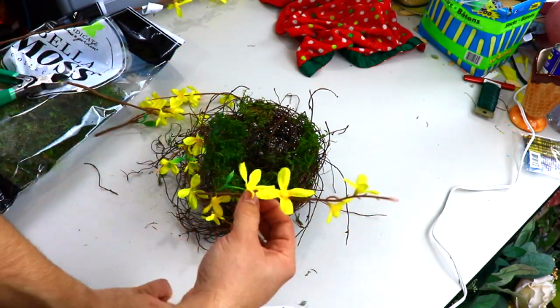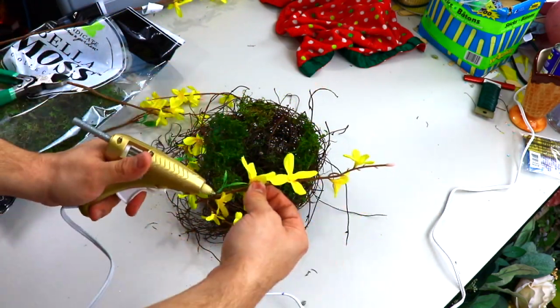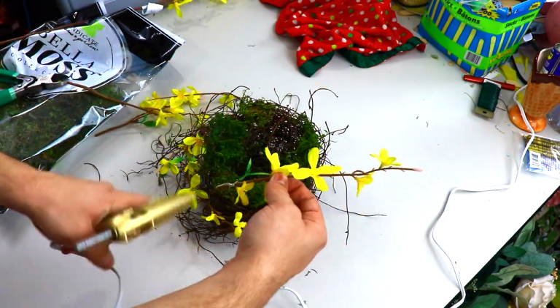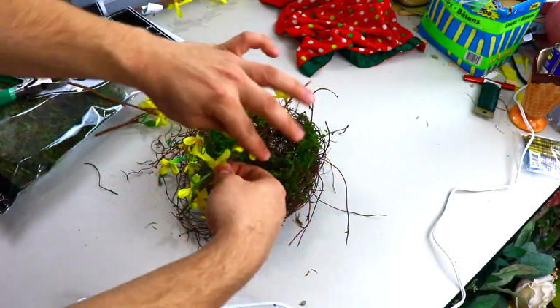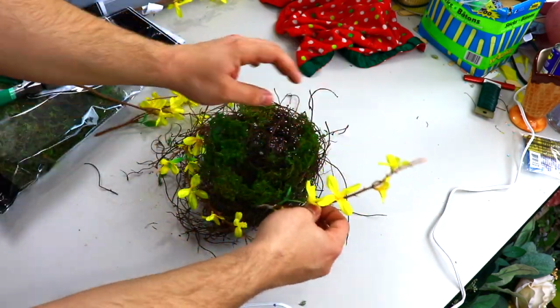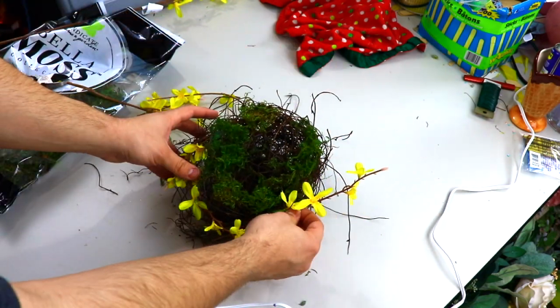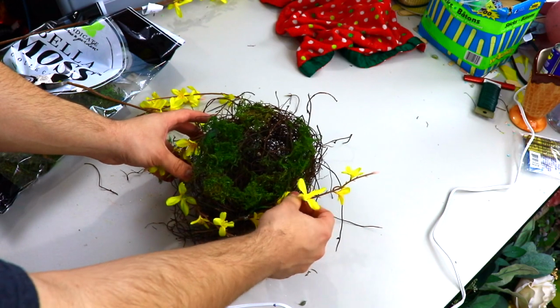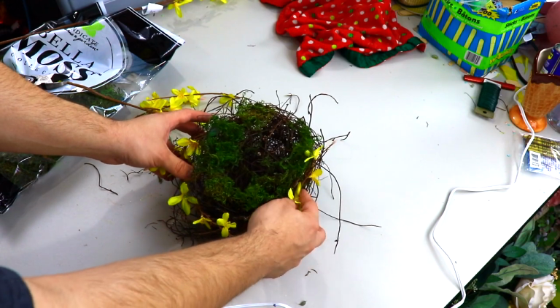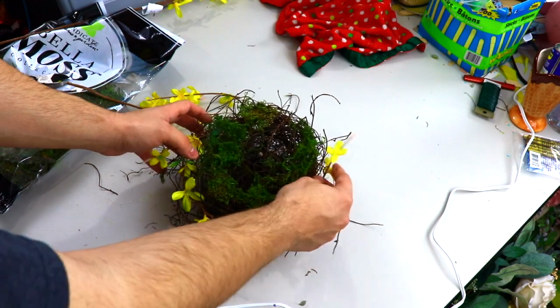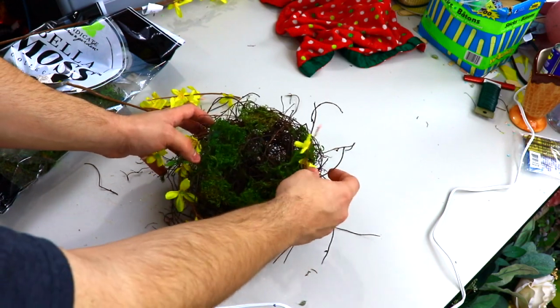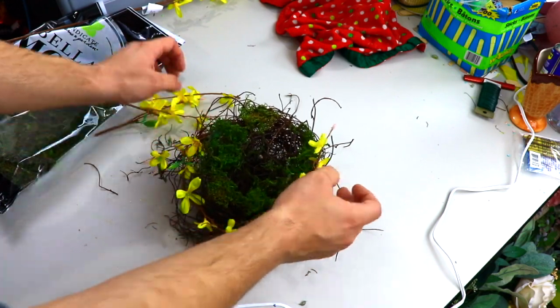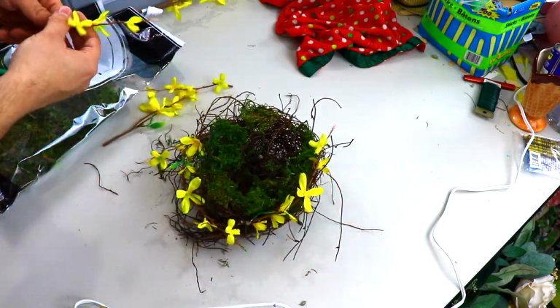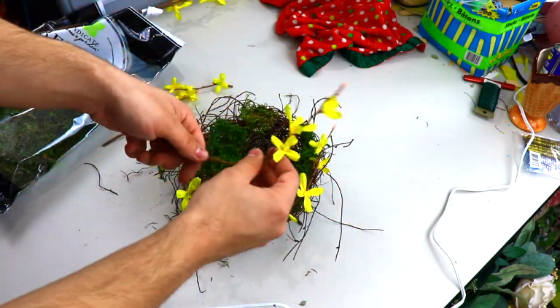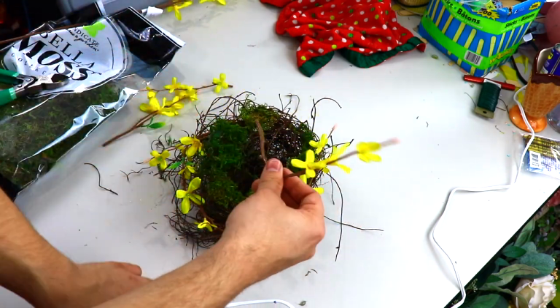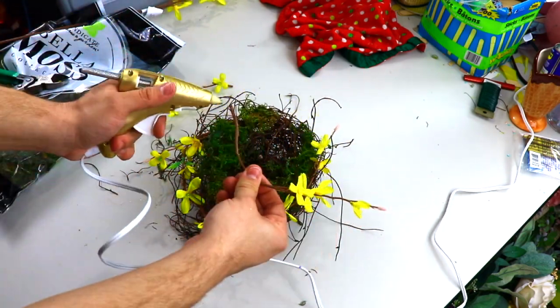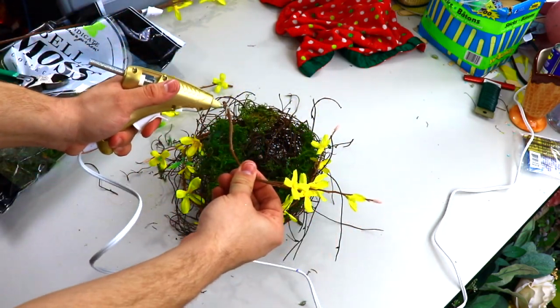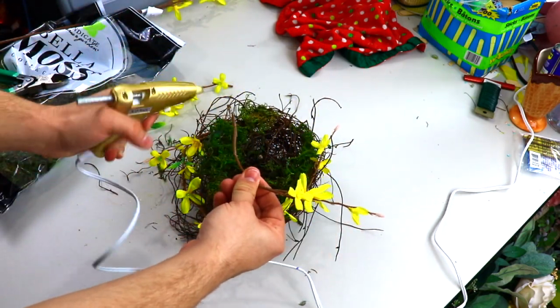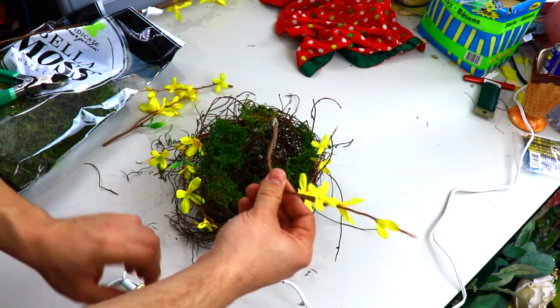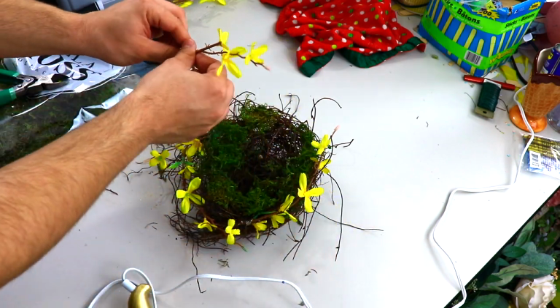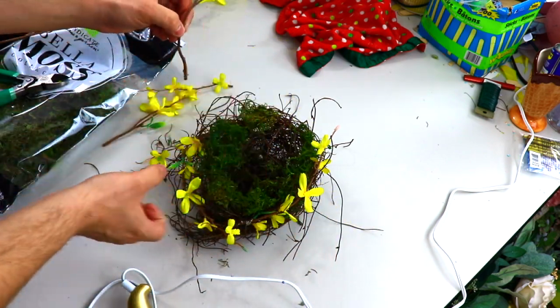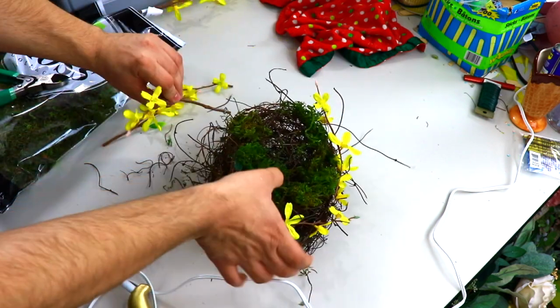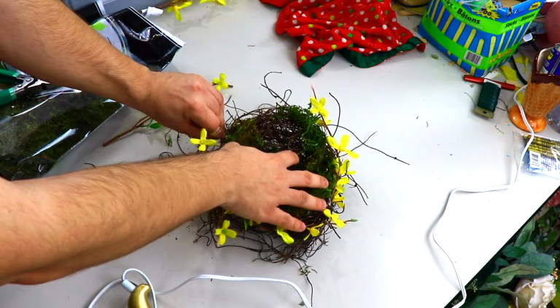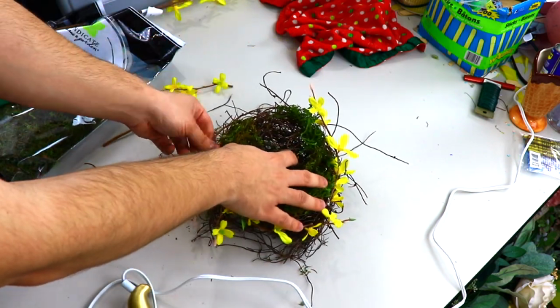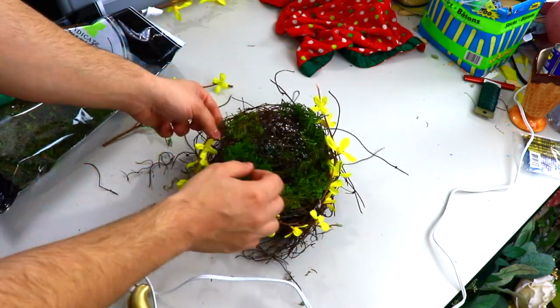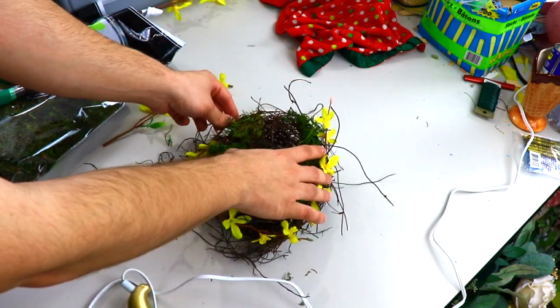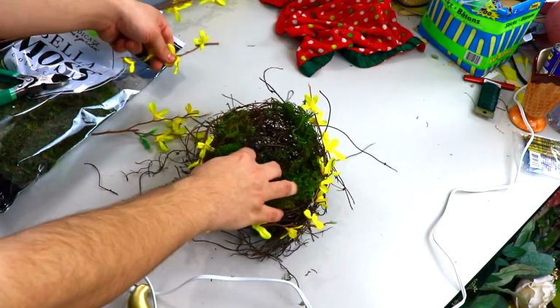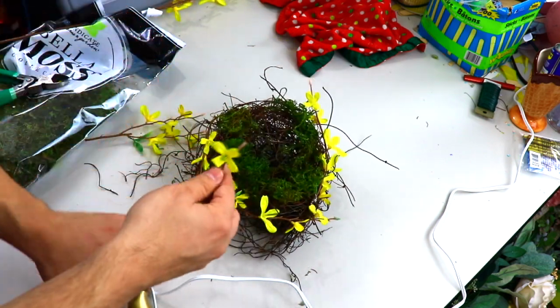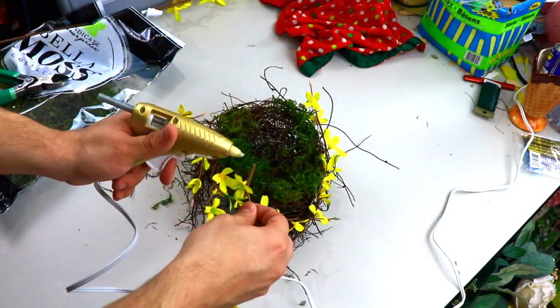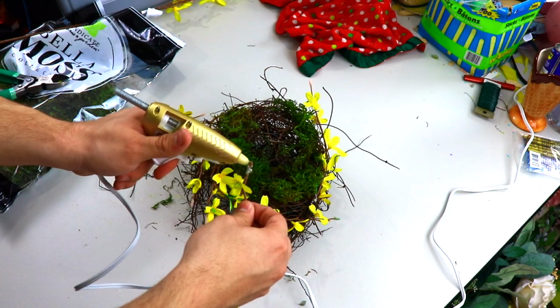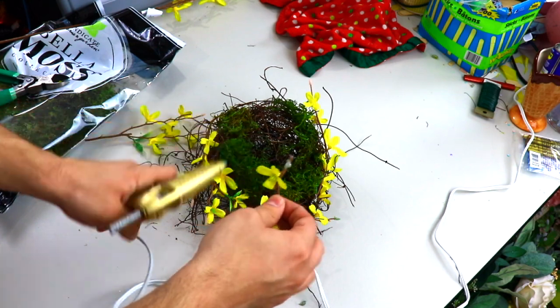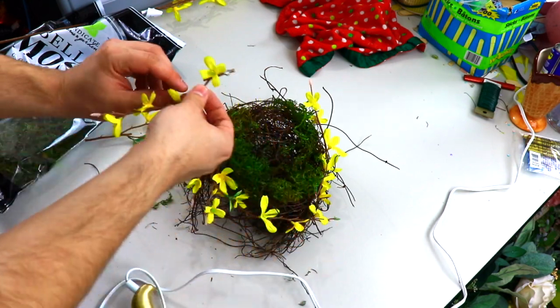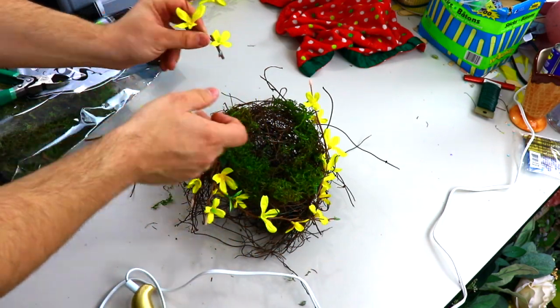We also have another option available to you, which is my personal favorite — the cherry blossom. So feel free to choose either the forsythia kit or the cherry blossom kit. We're just adding some more forsythia around and we do want this to be nice and full. I think it'll take about the entire spray.